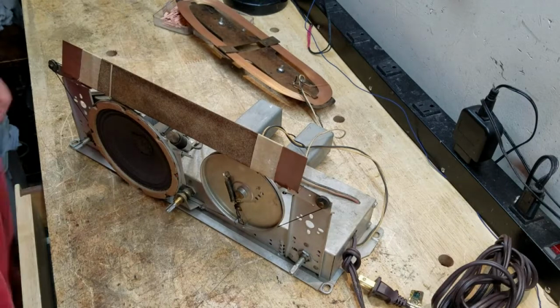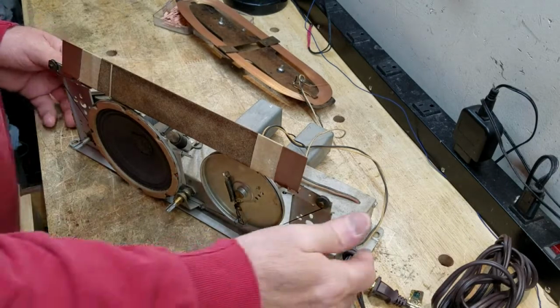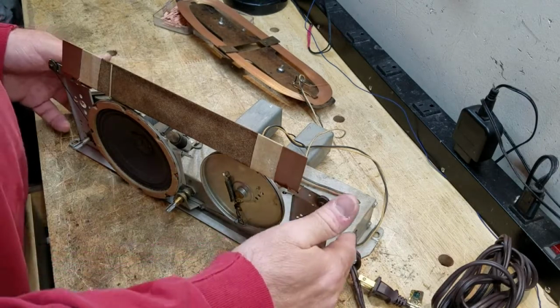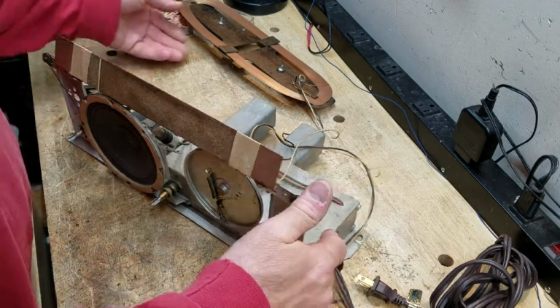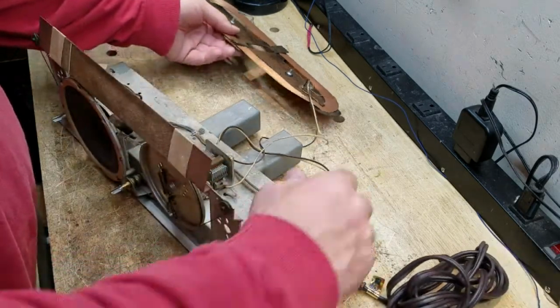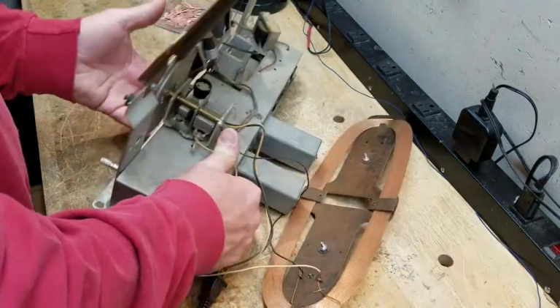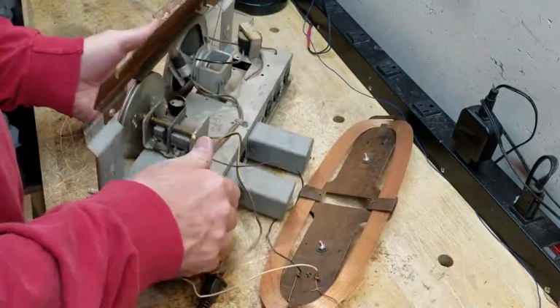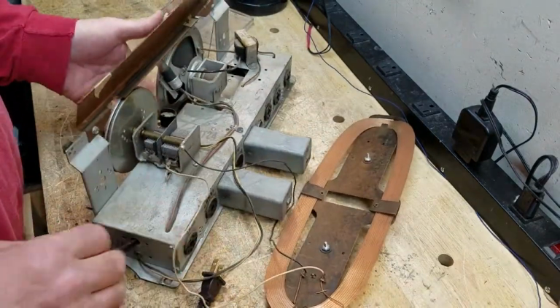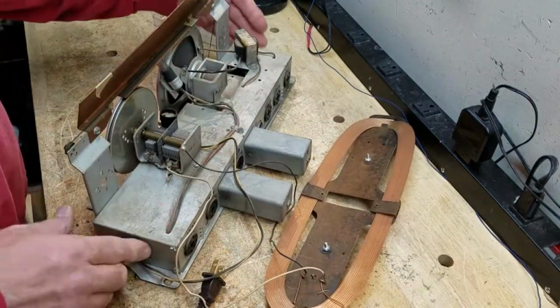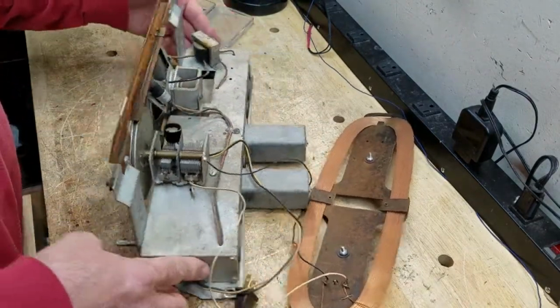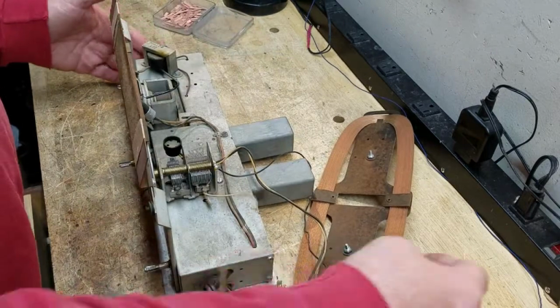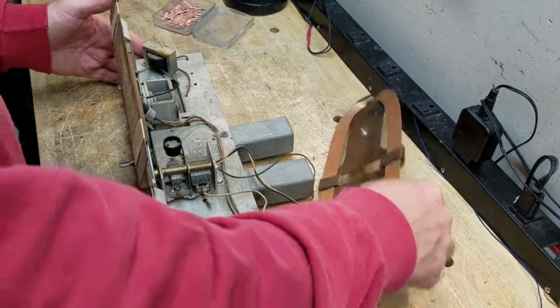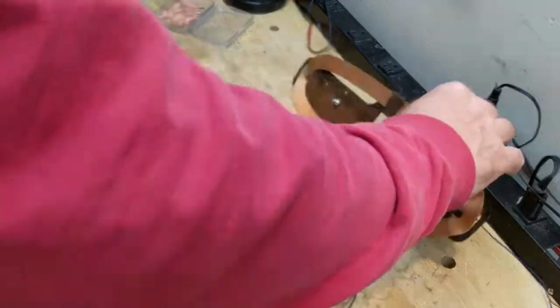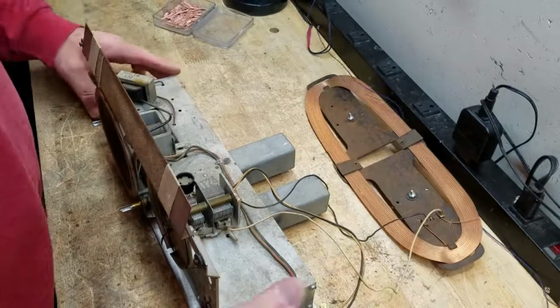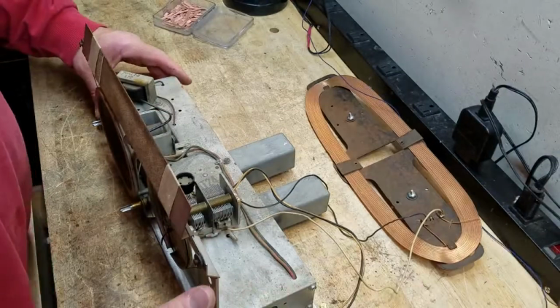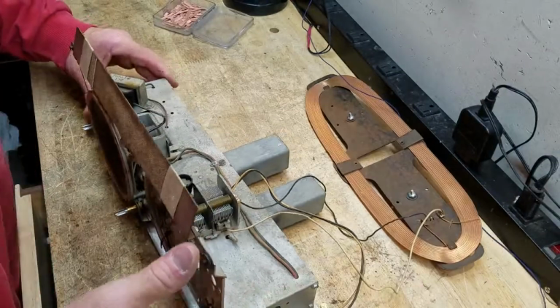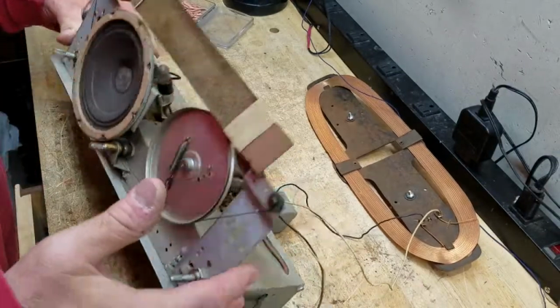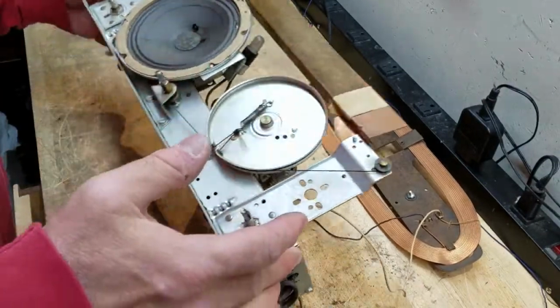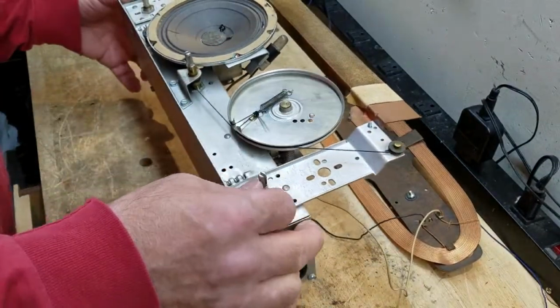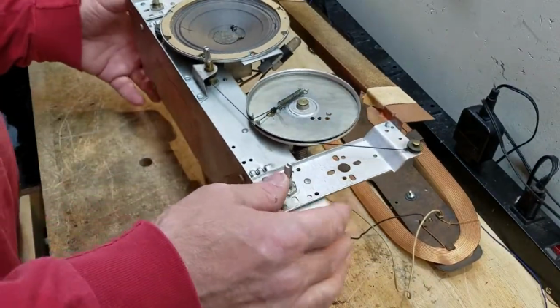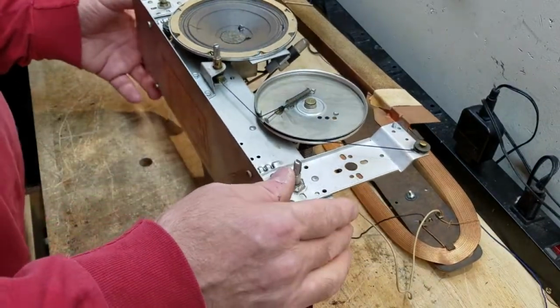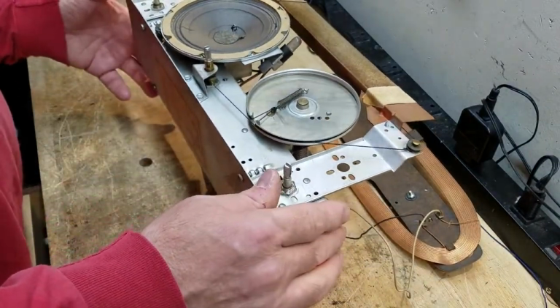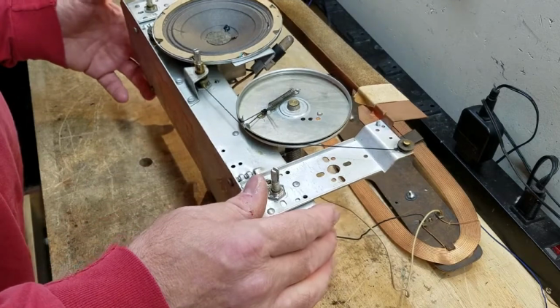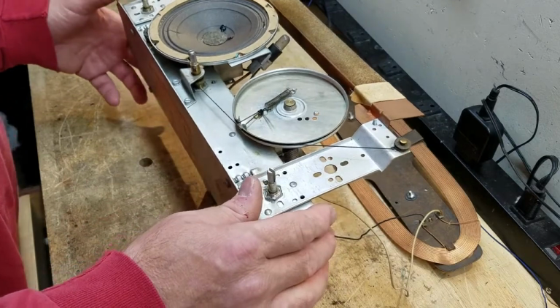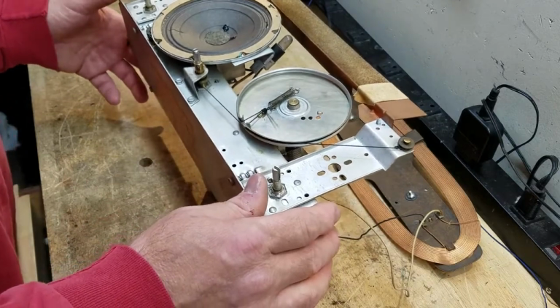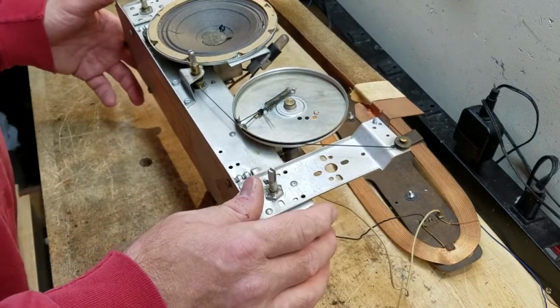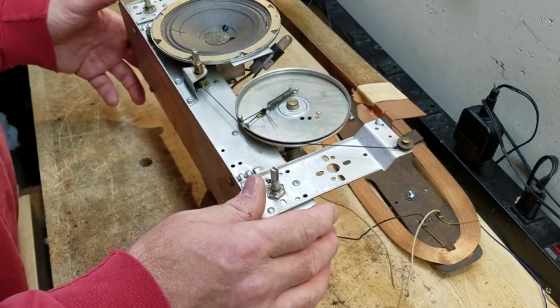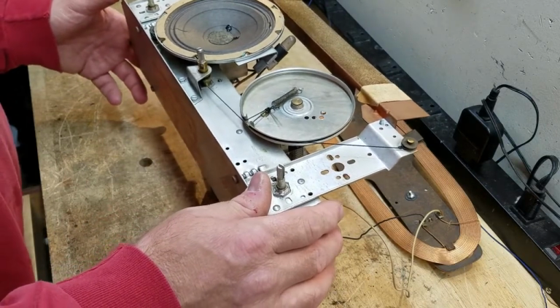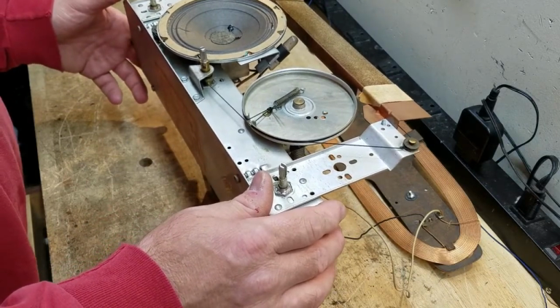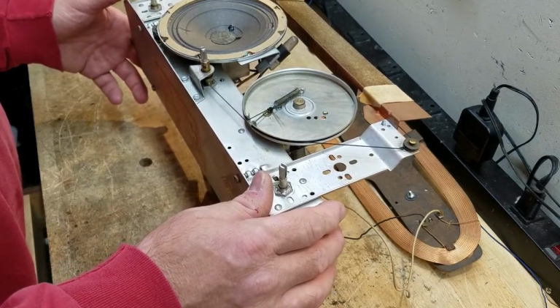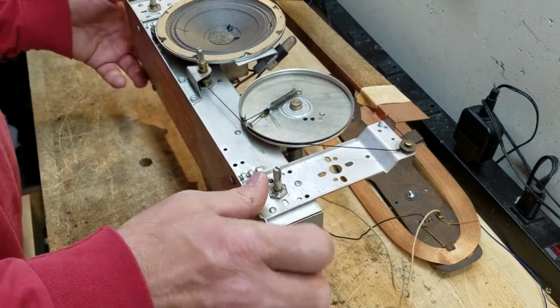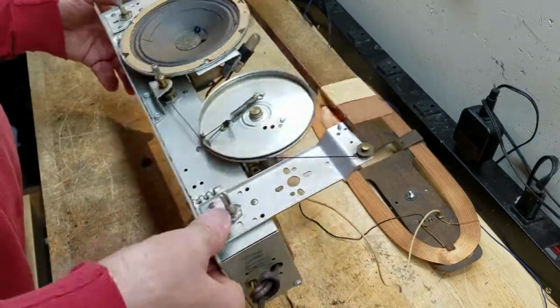Okay, boys and girls, you all remember that Little Ag Girl record player, right? The one that I started on a while back and I said I'd be getting to probably in March. Well, it's a lot later than March, but I am finally getting to it.